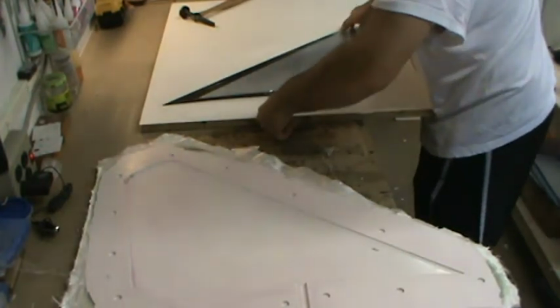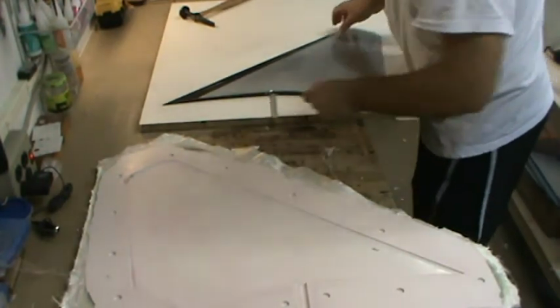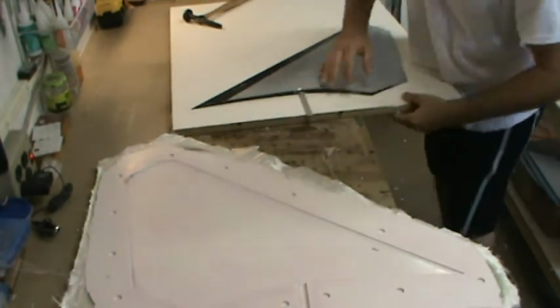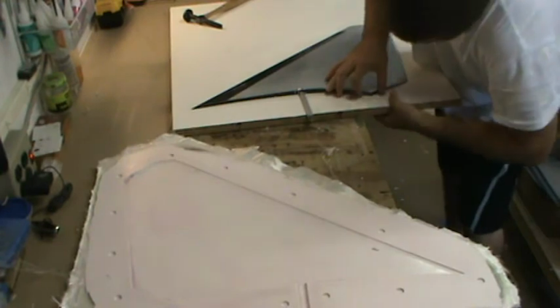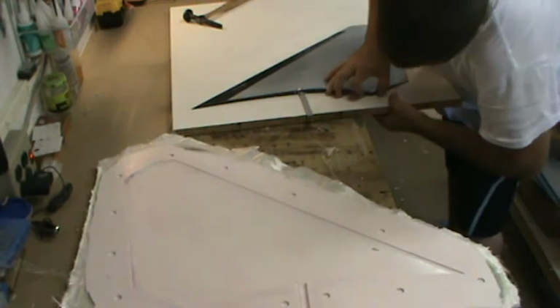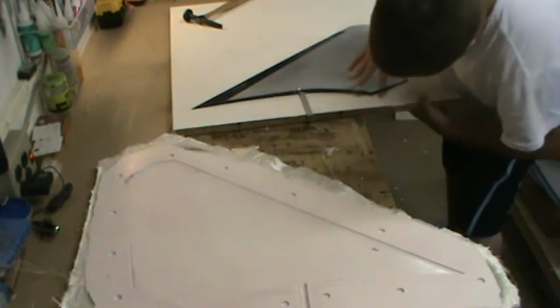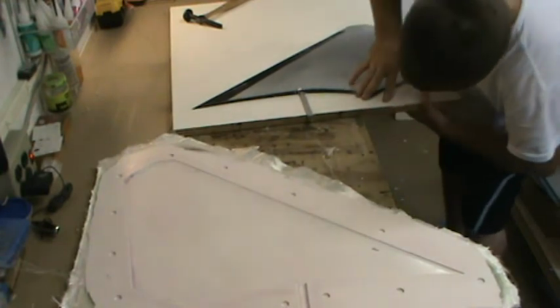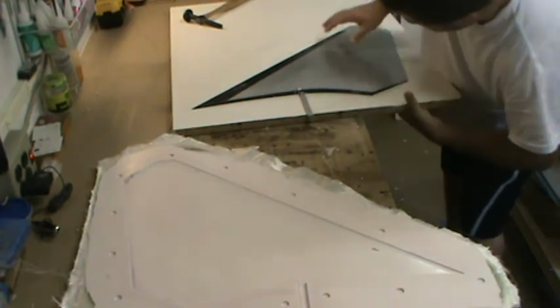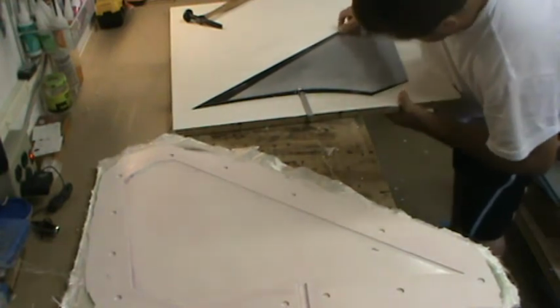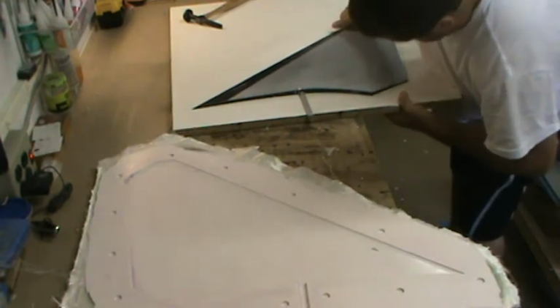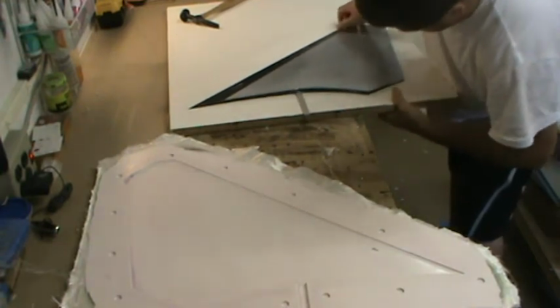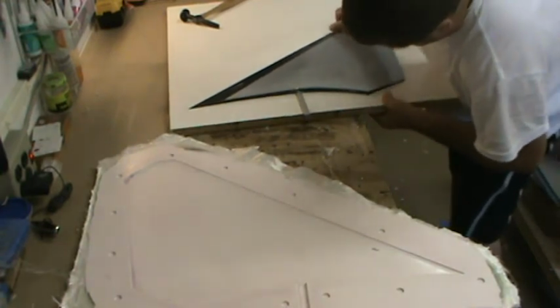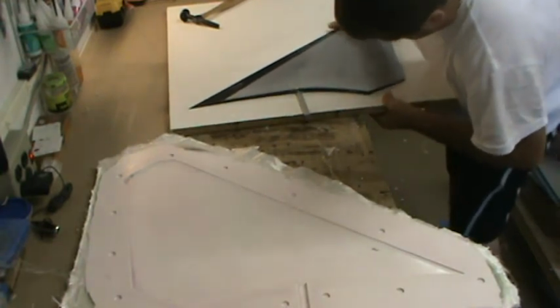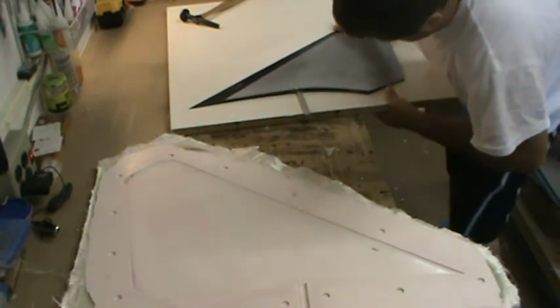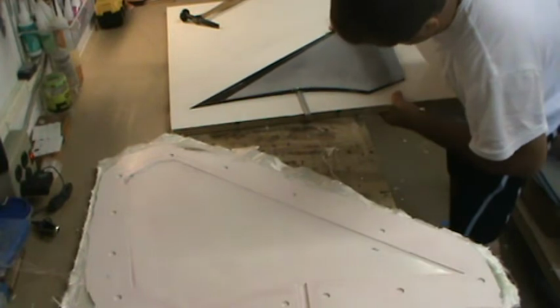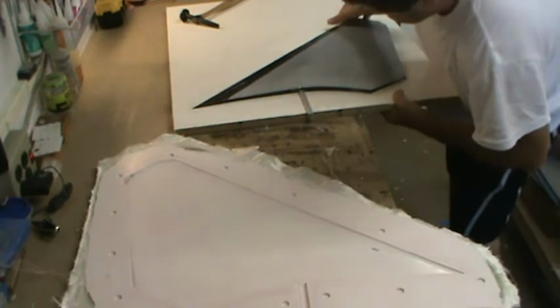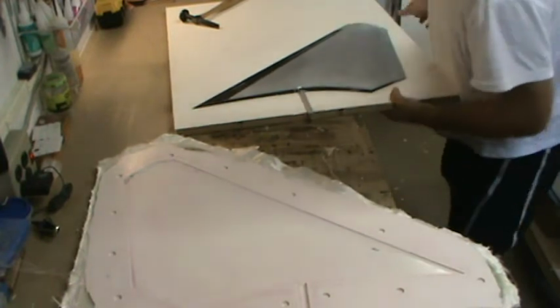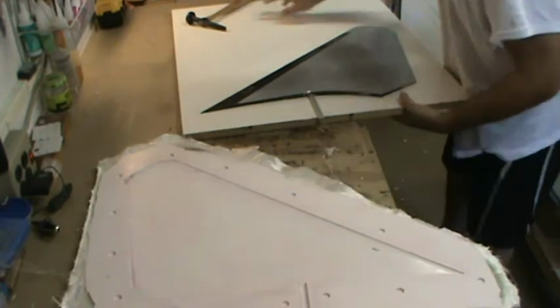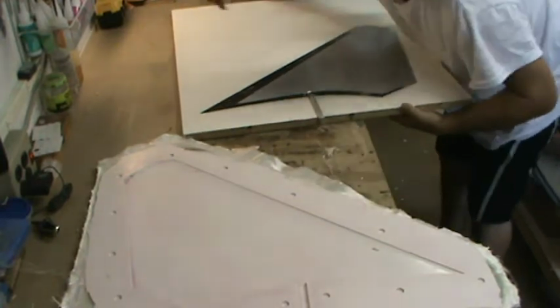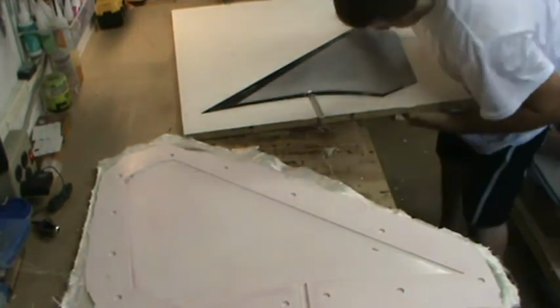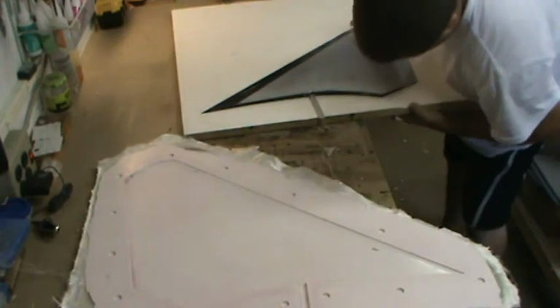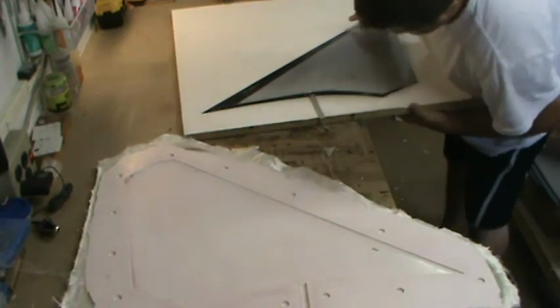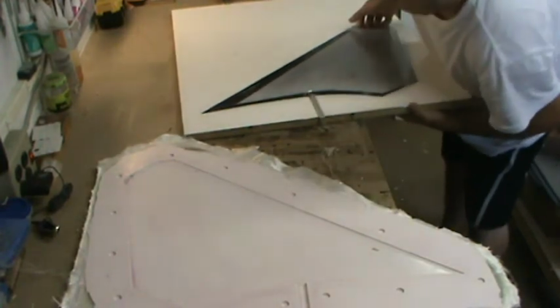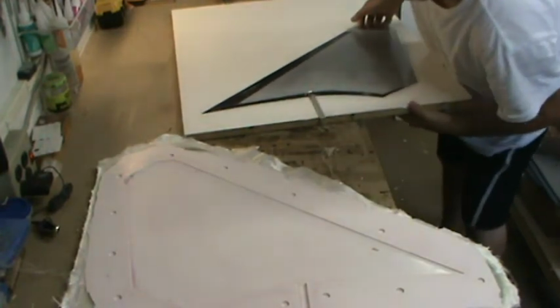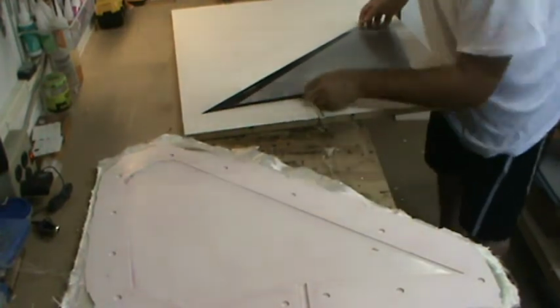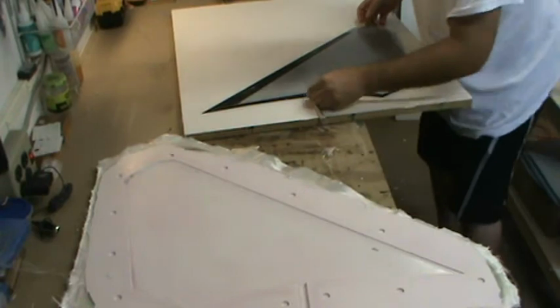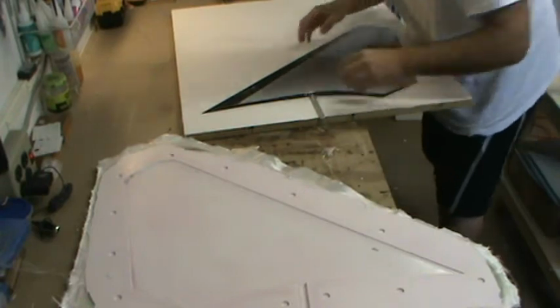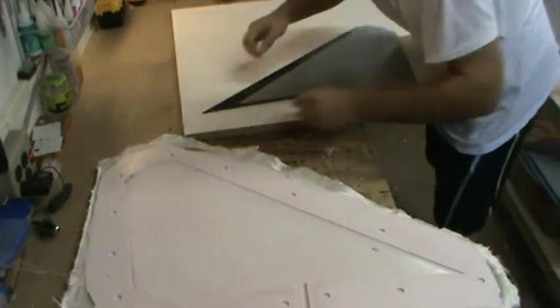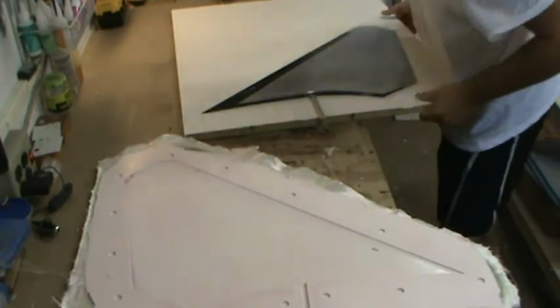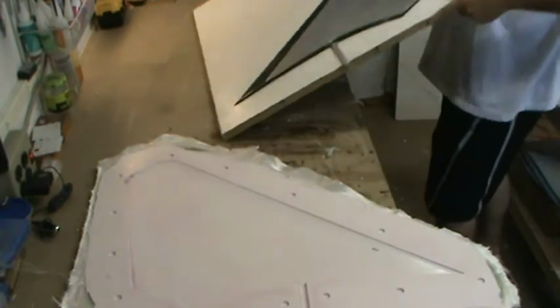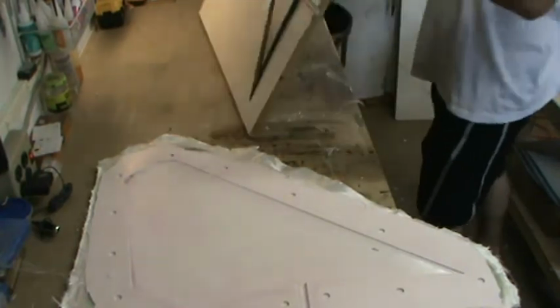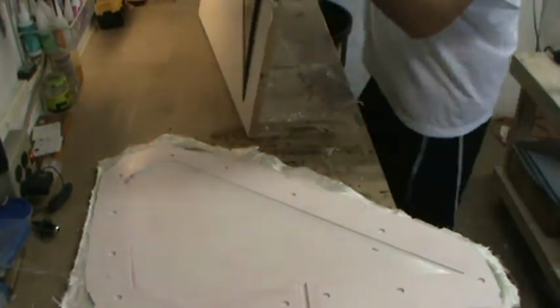Now that that's all done, I'll pop this stab back out at the parting point. You can see the mold holds really well on this thing.